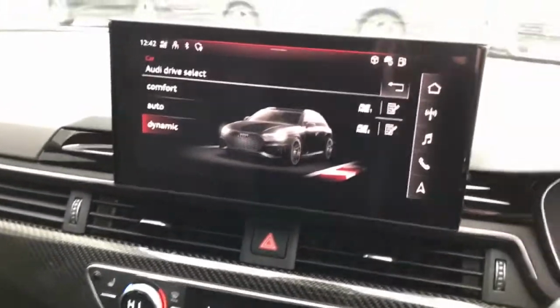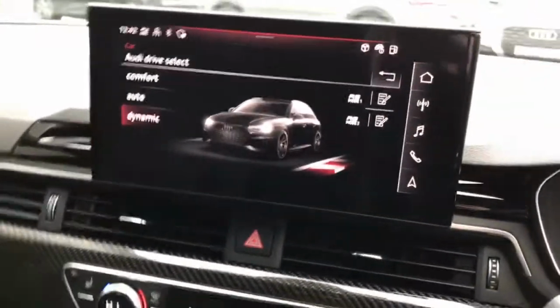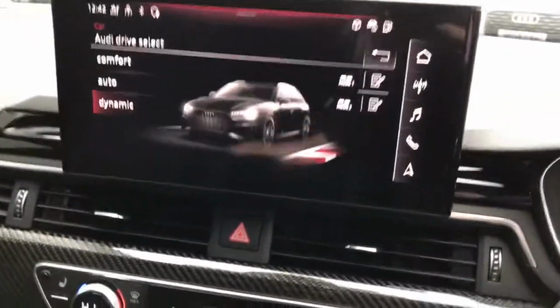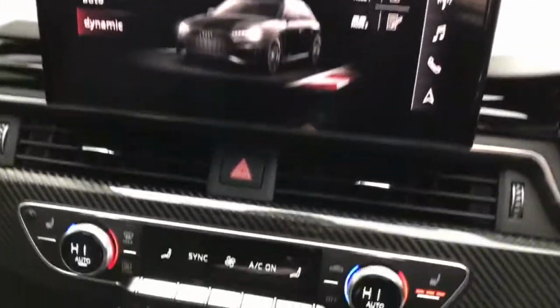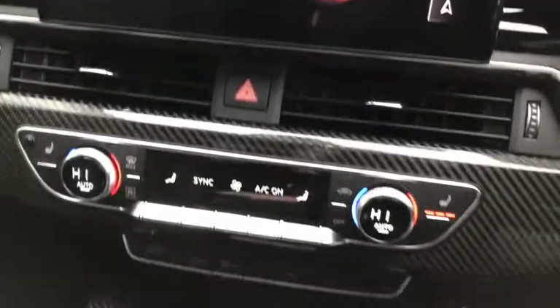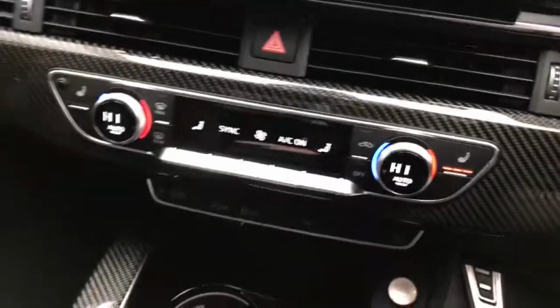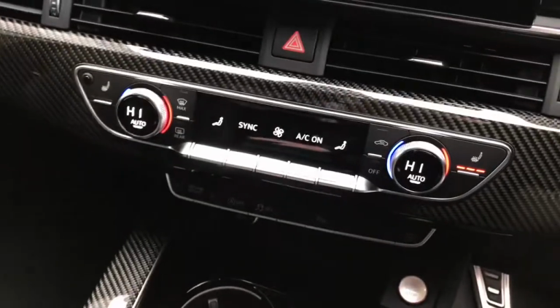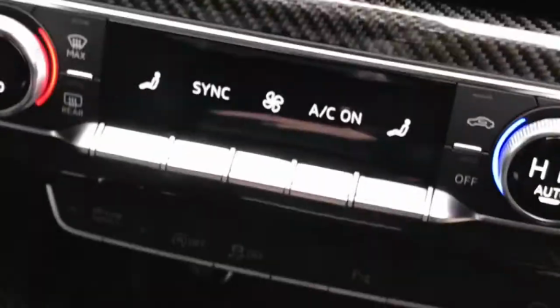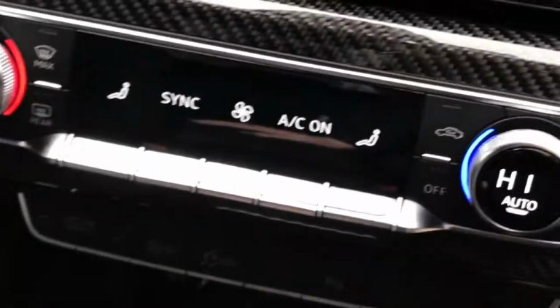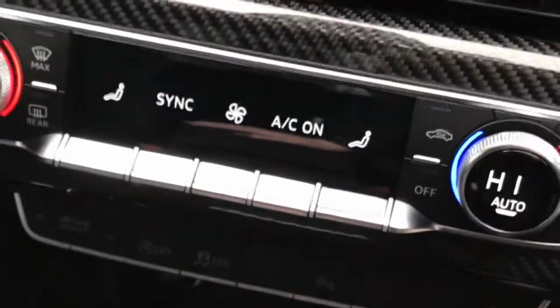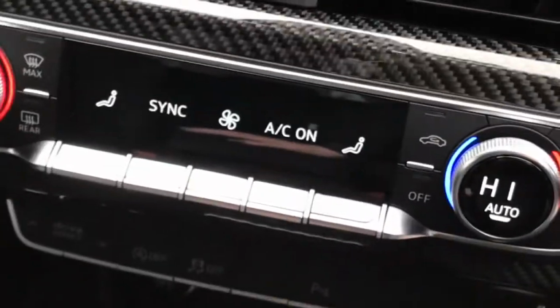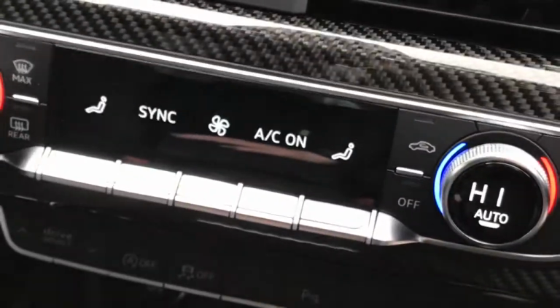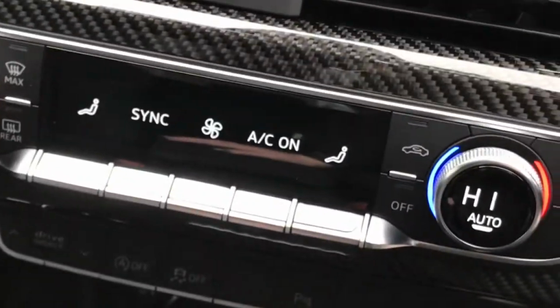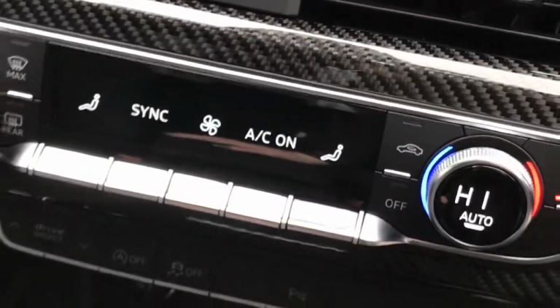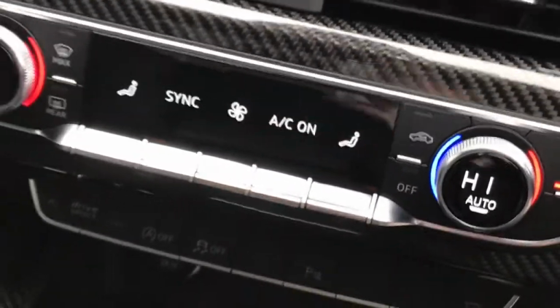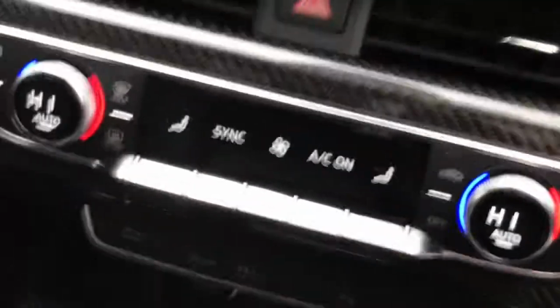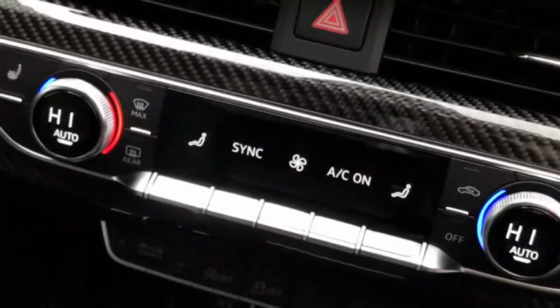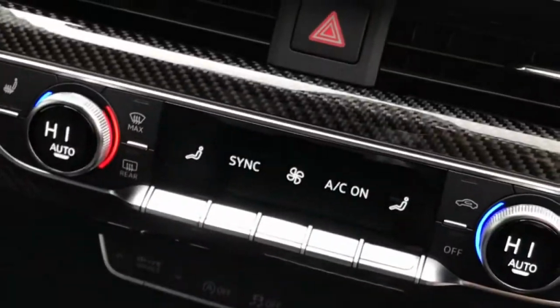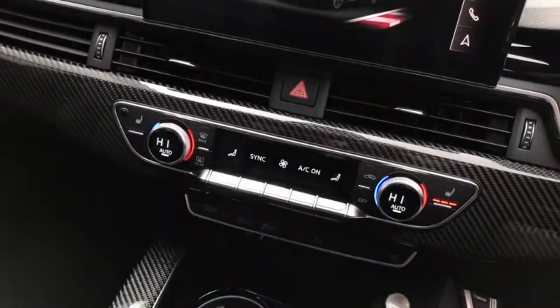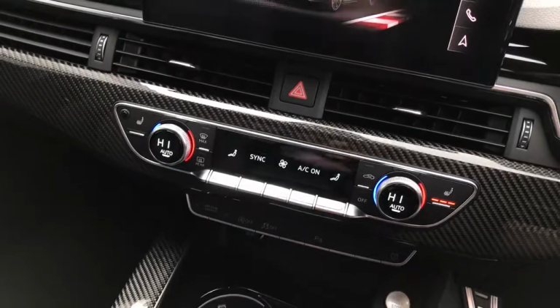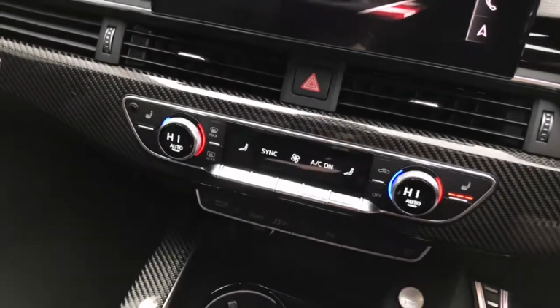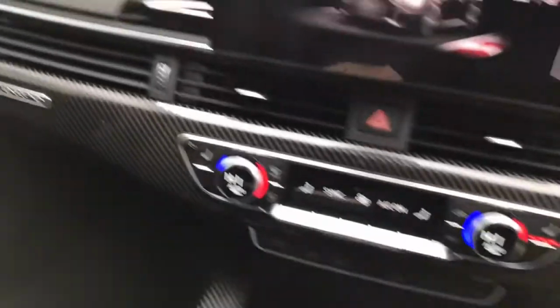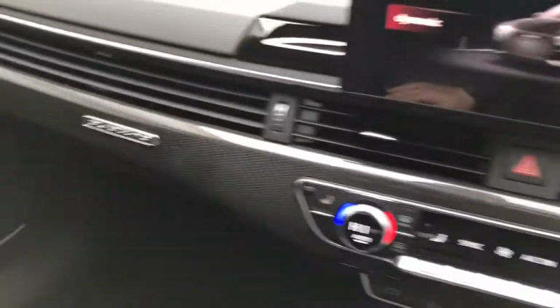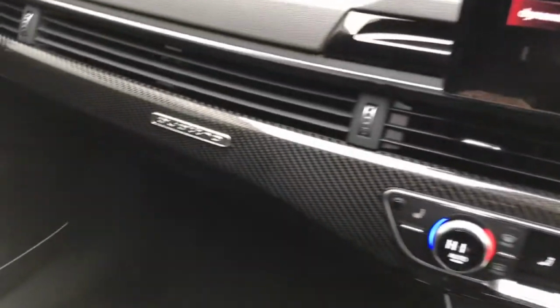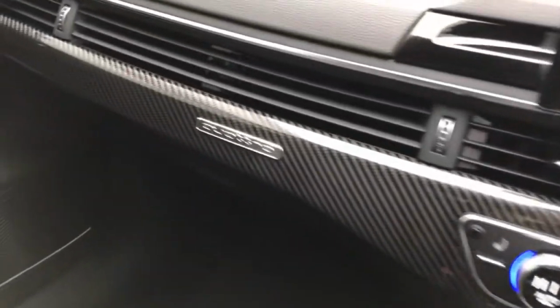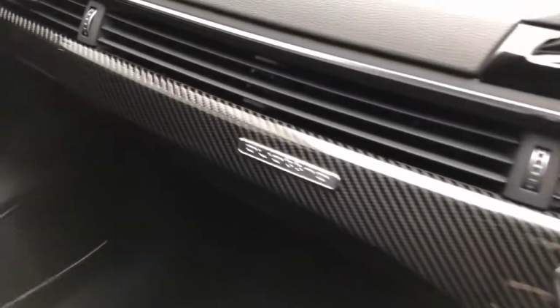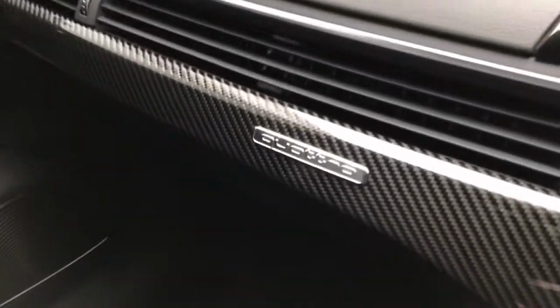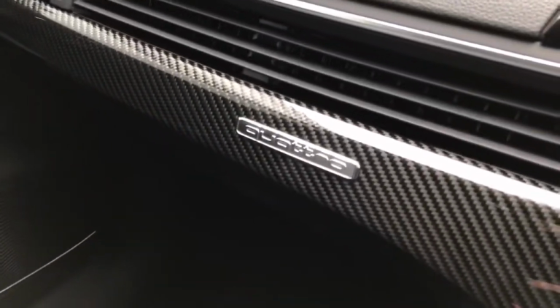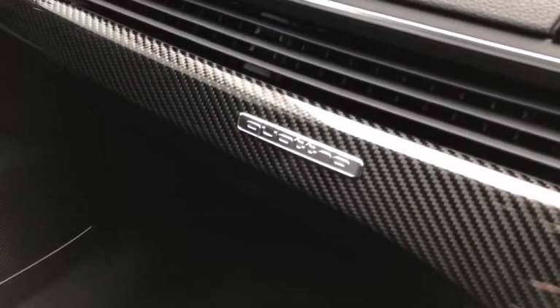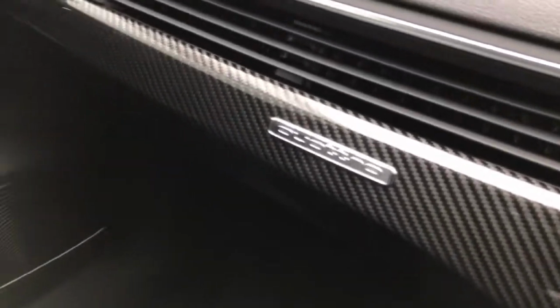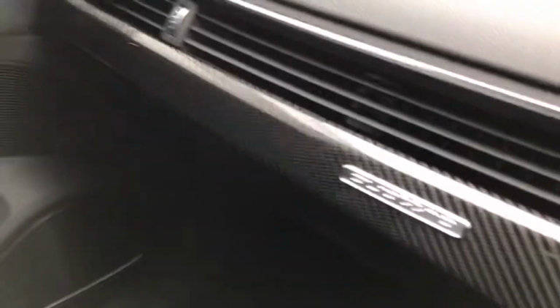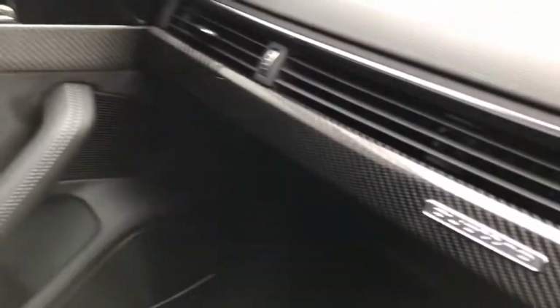The vehicle also features 3-zone deluxe climate control with front heated seats and carbon styling throughout with the quattro badging.